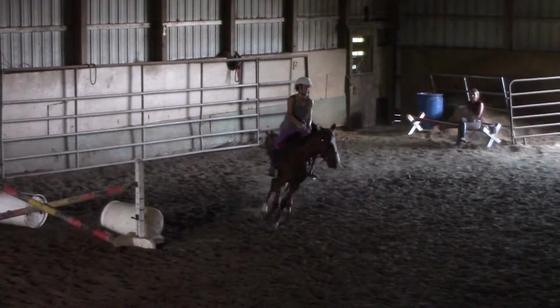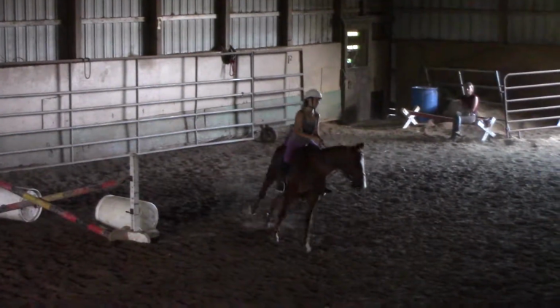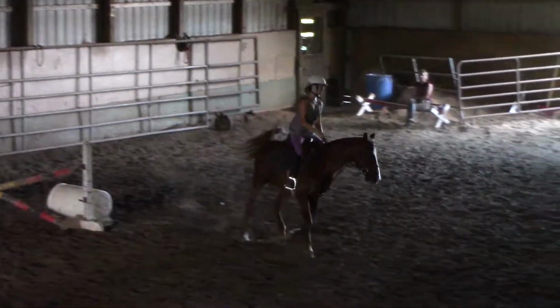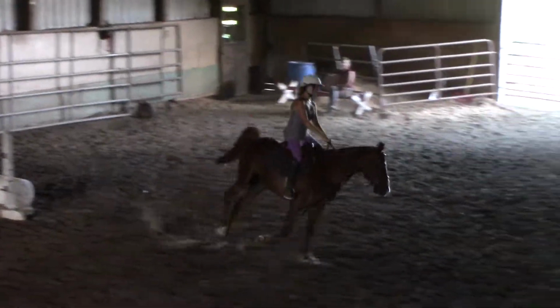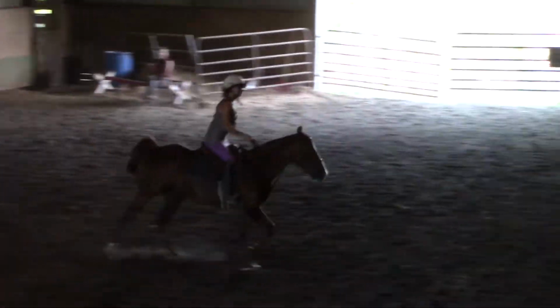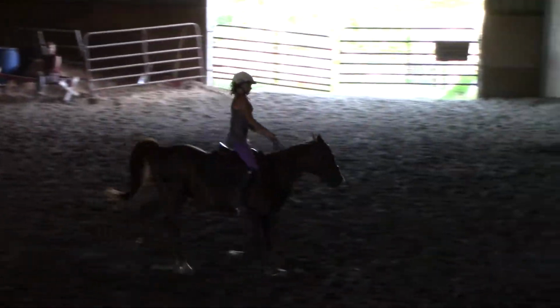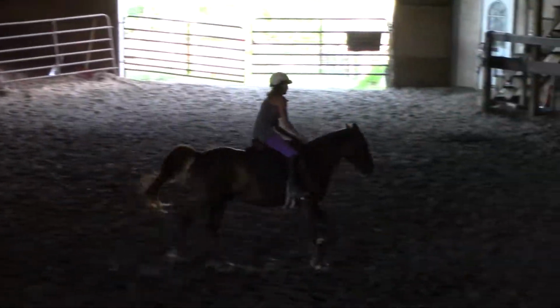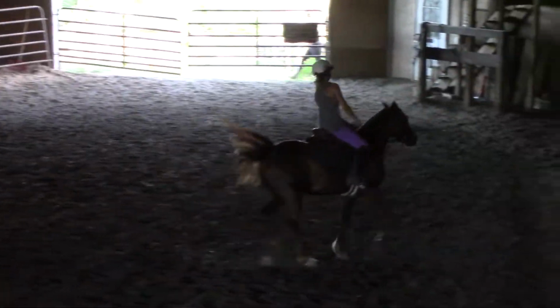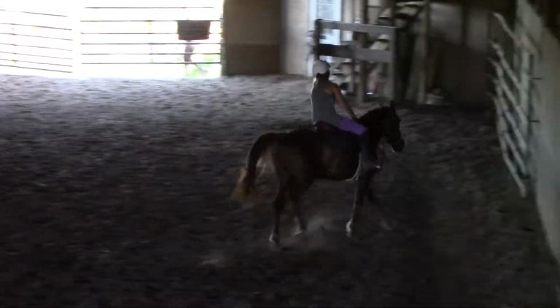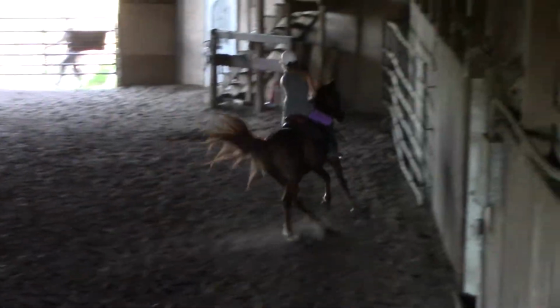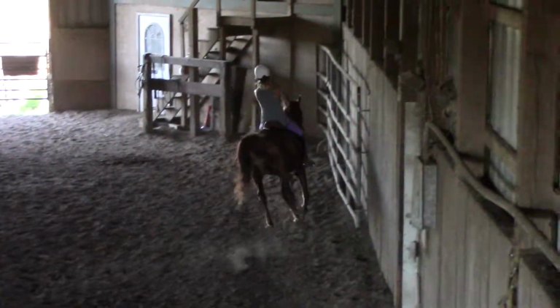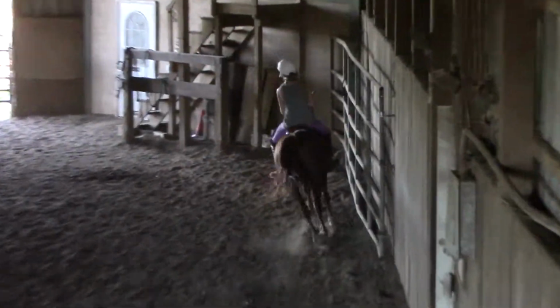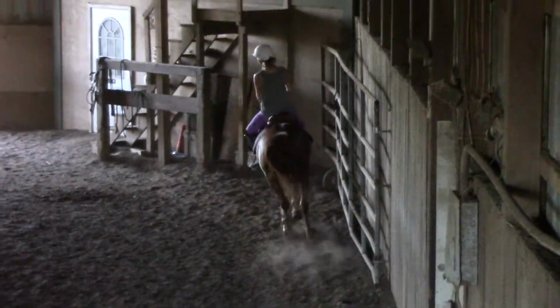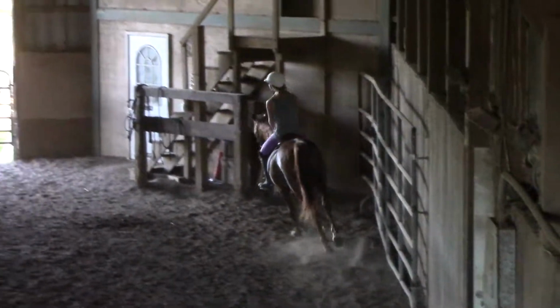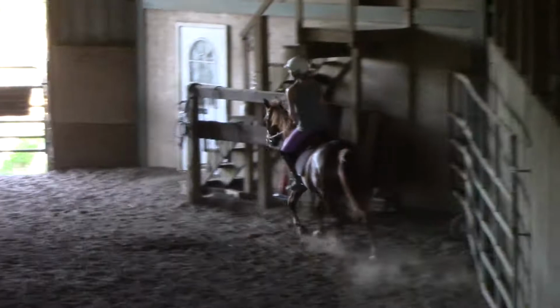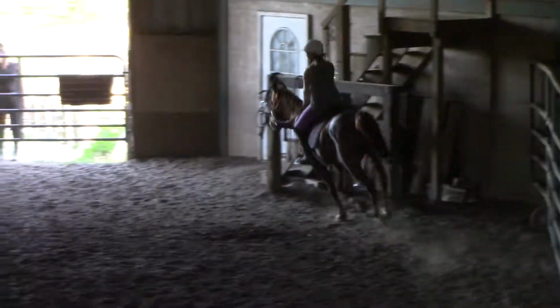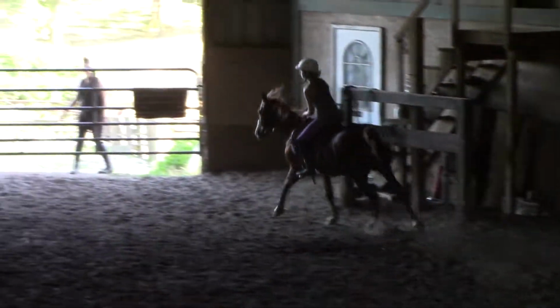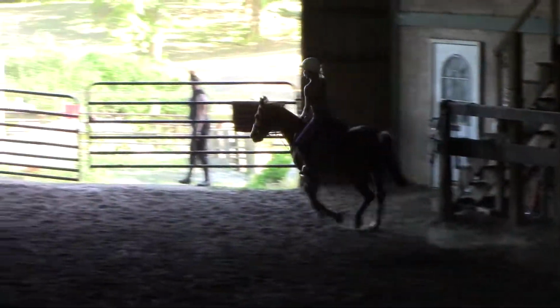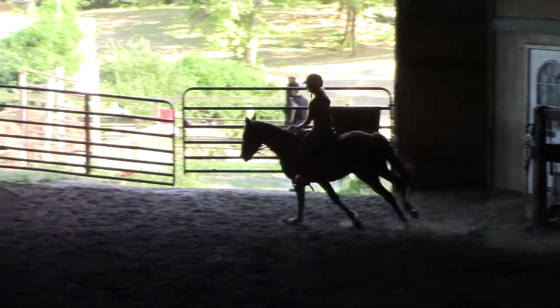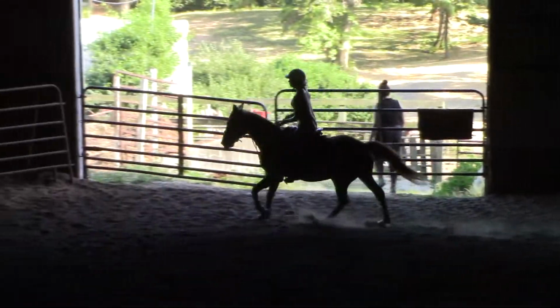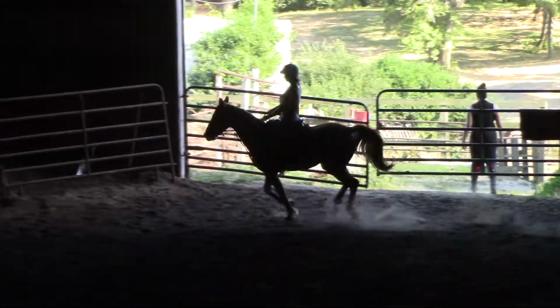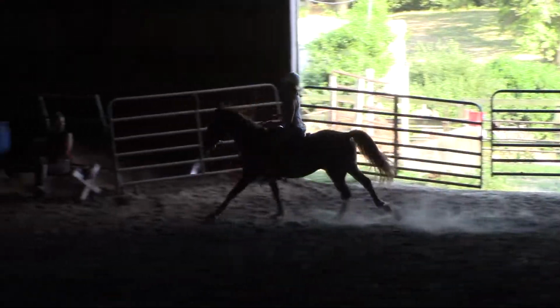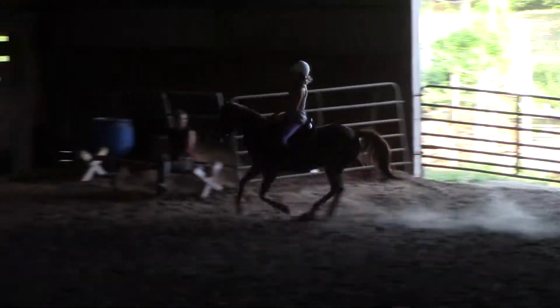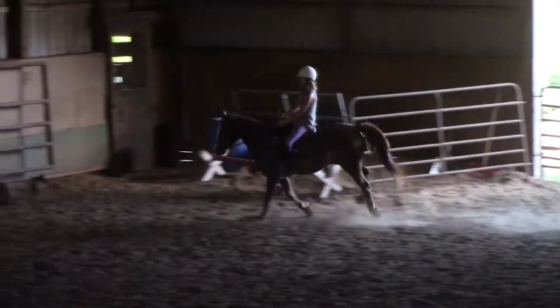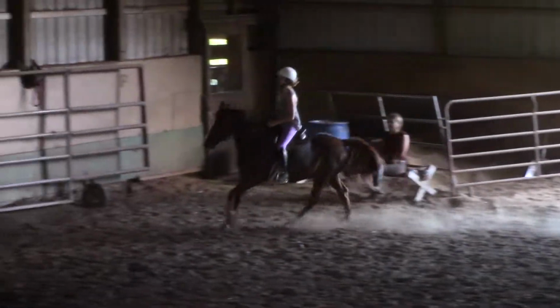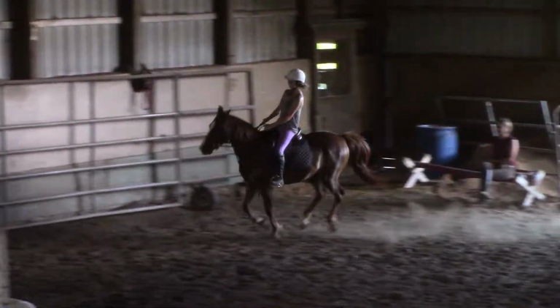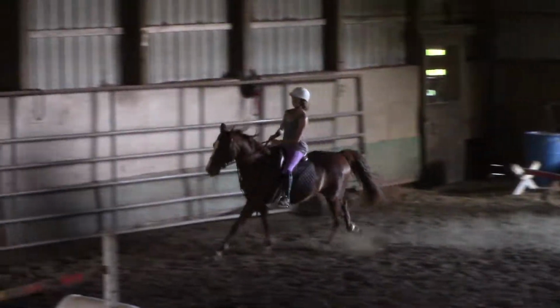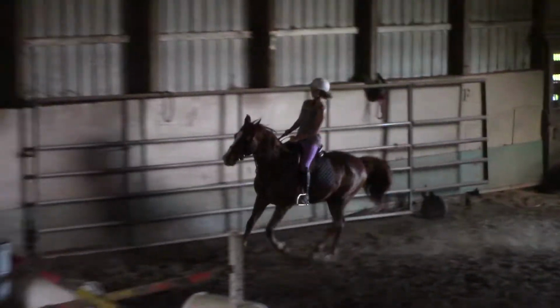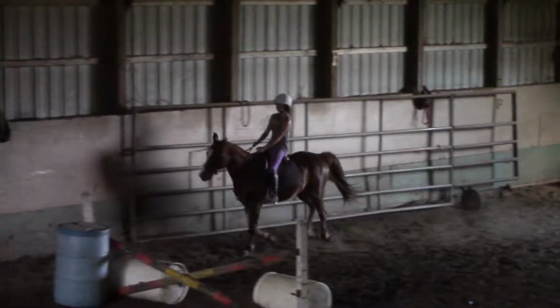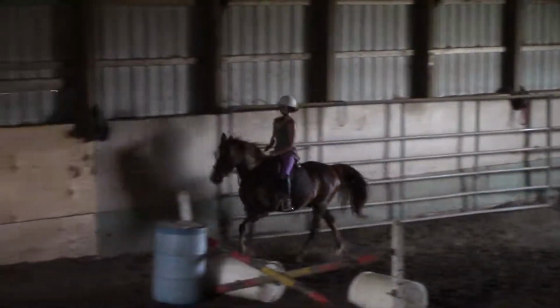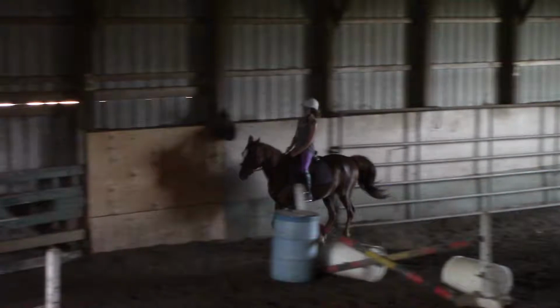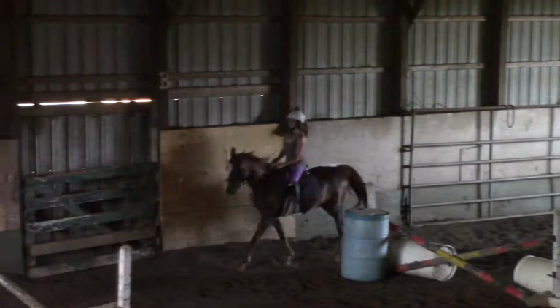Good, good for you. Yep, take them. Pick them up. Chest up. That is a much better pattern. That's a little inside leg on the next circle.